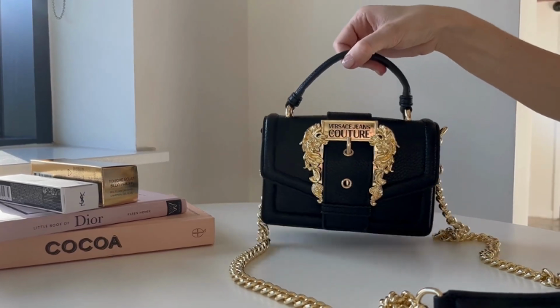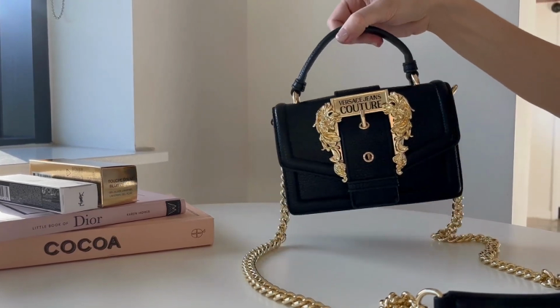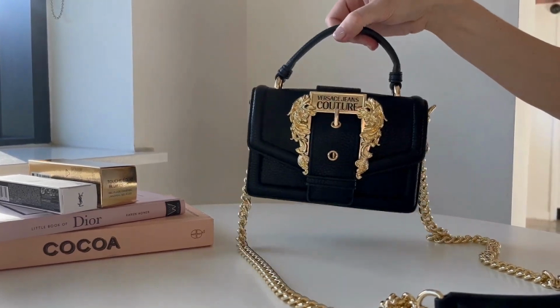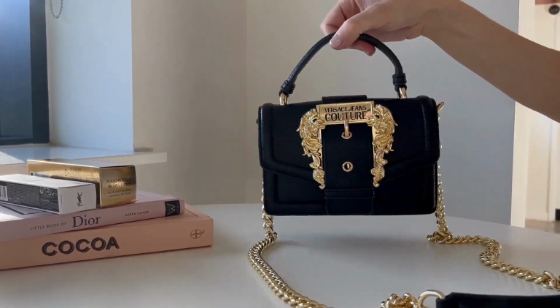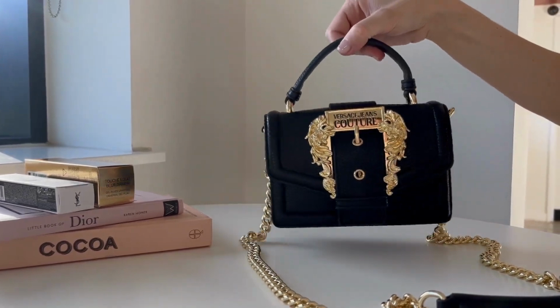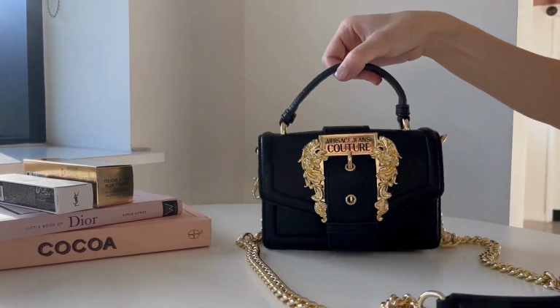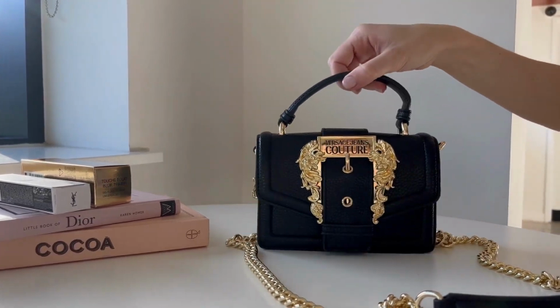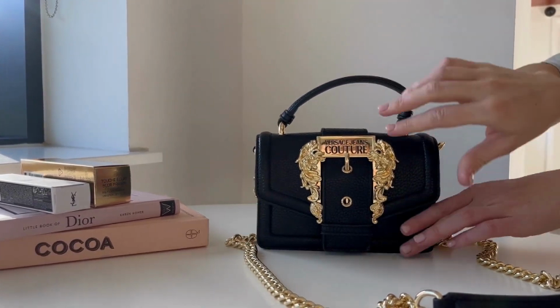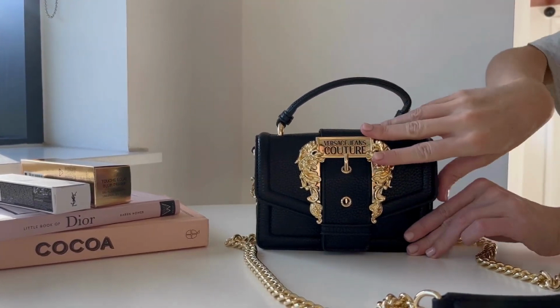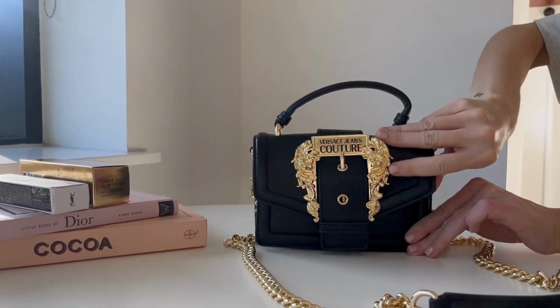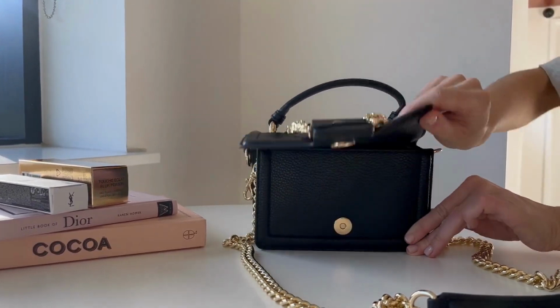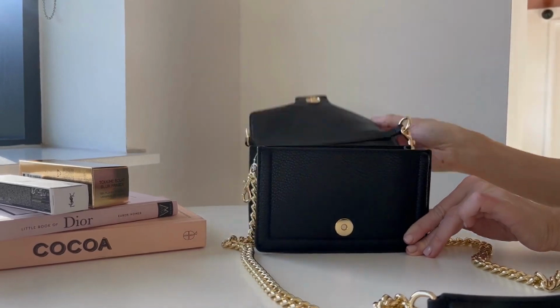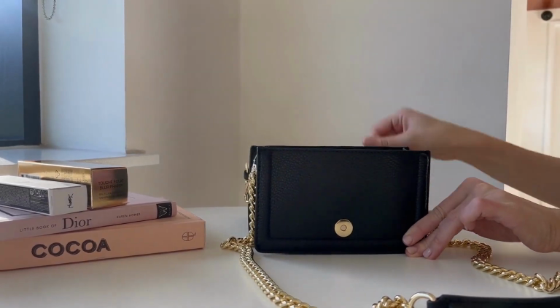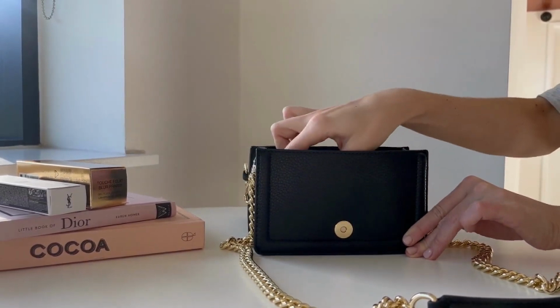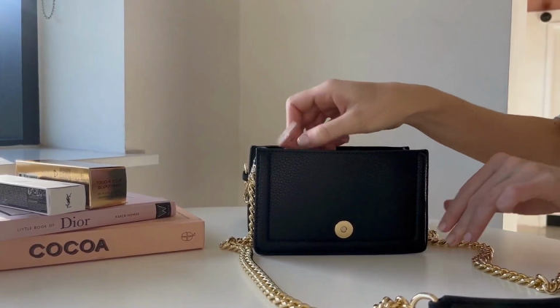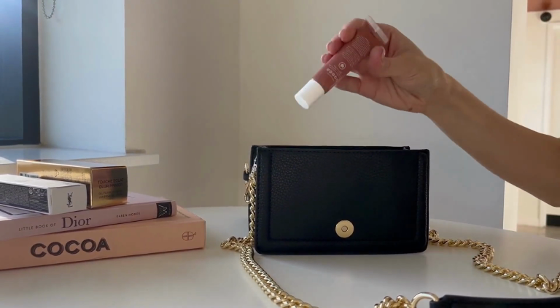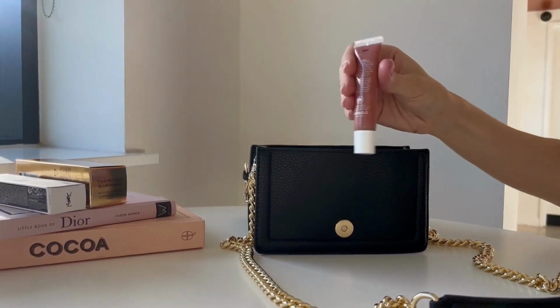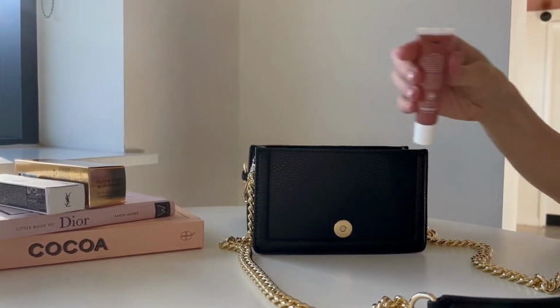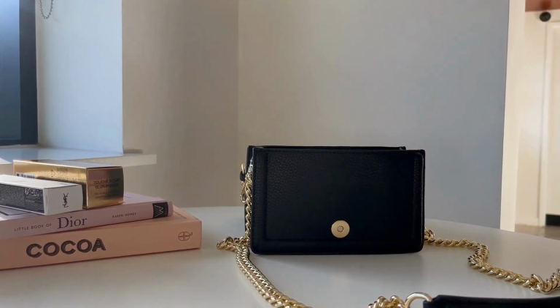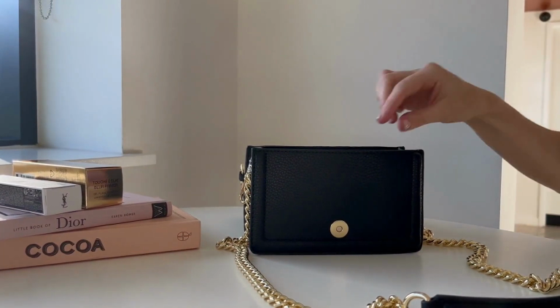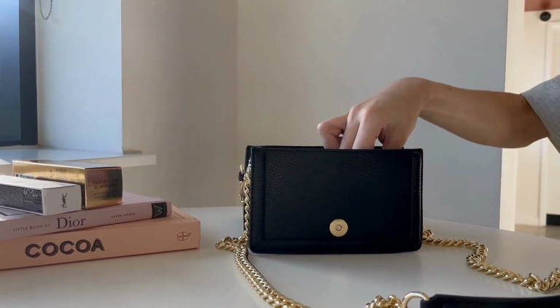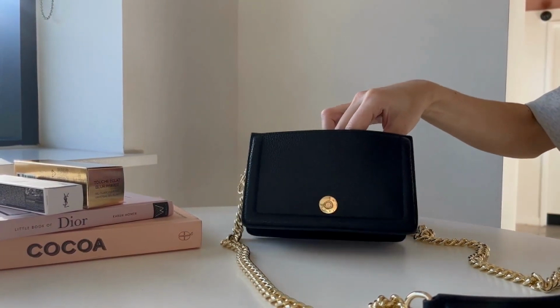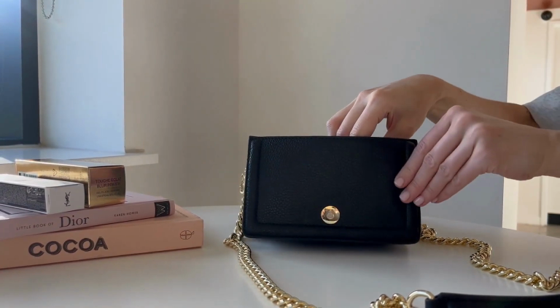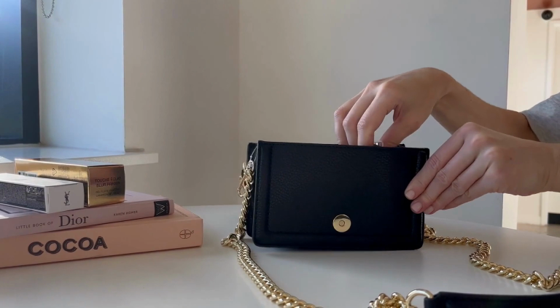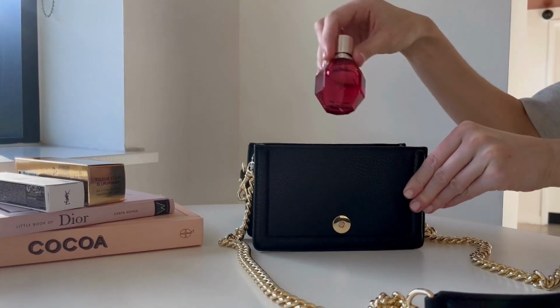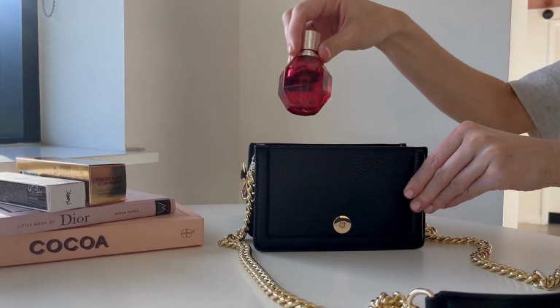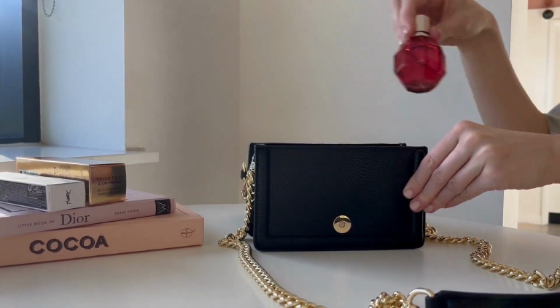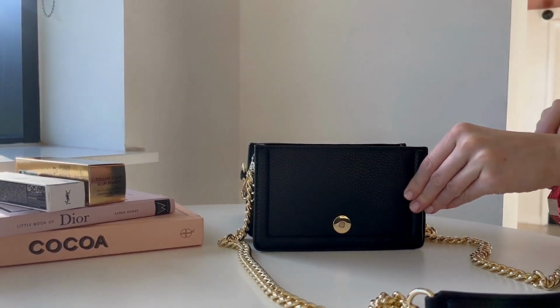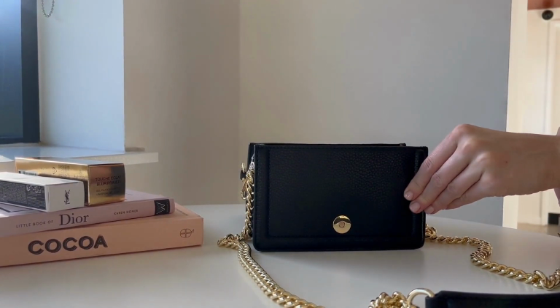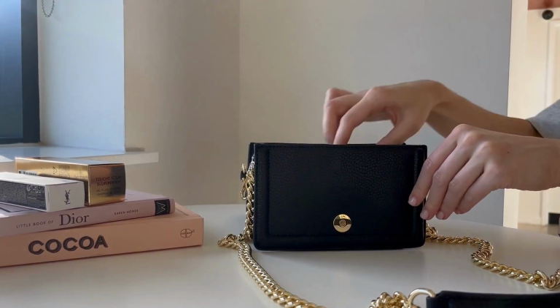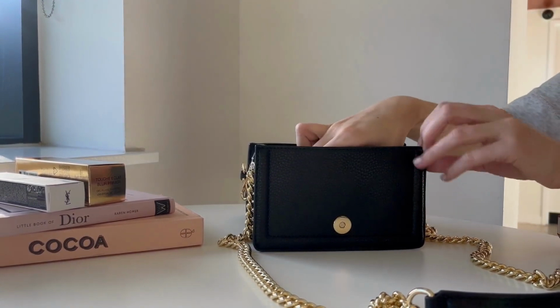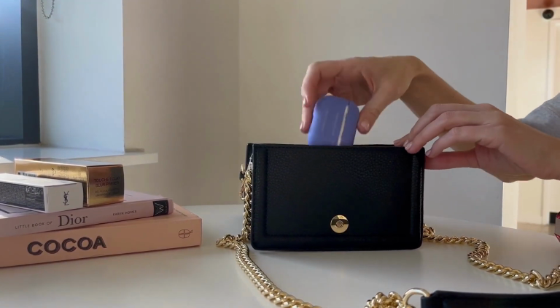In this episode, we're seeing what fits in the Versace Jeans Couture Shoulder Bag — a perfect bag for day and night. I've got my rosy red lip gloss, and I've also got my favourite perfume, just to top up through the night.